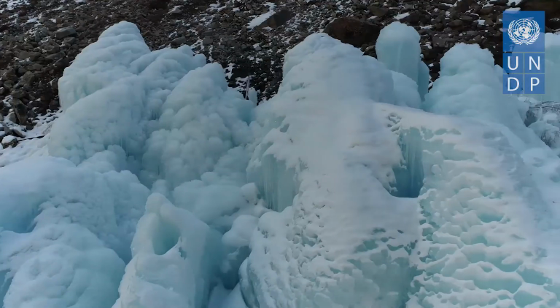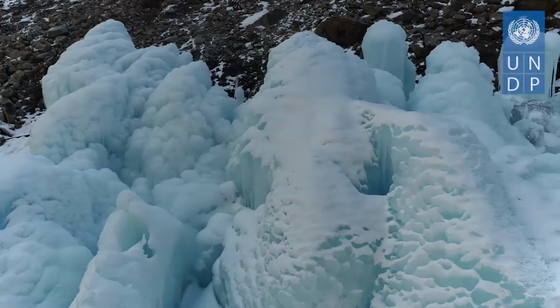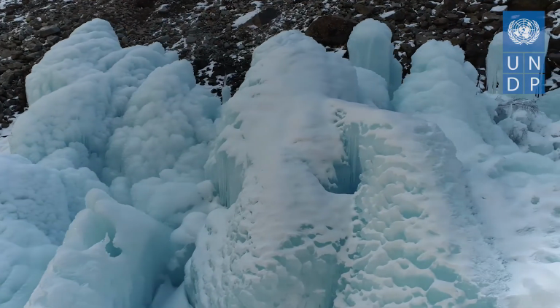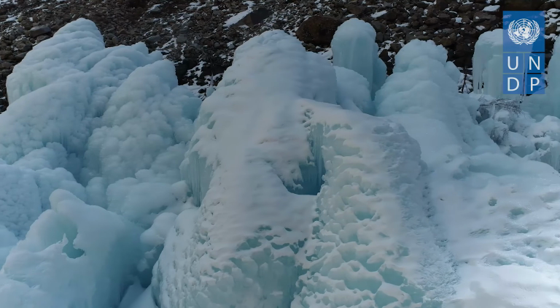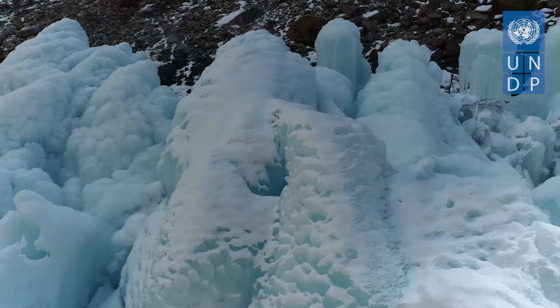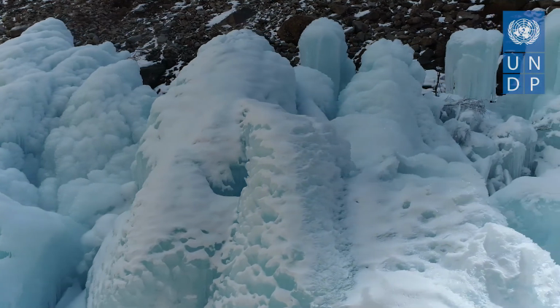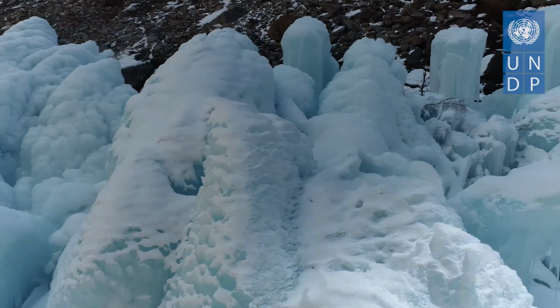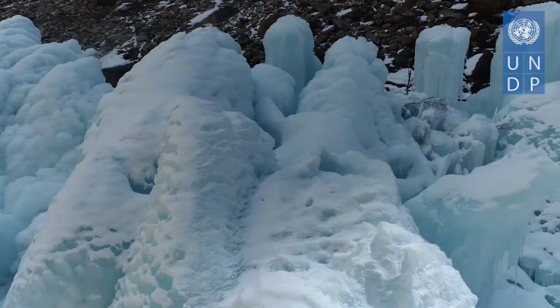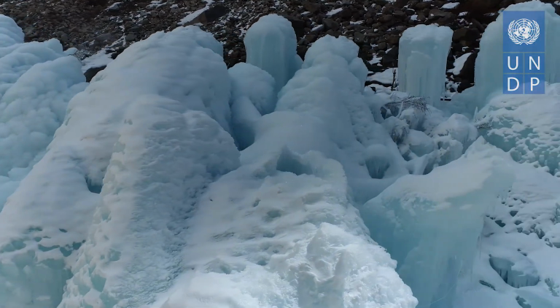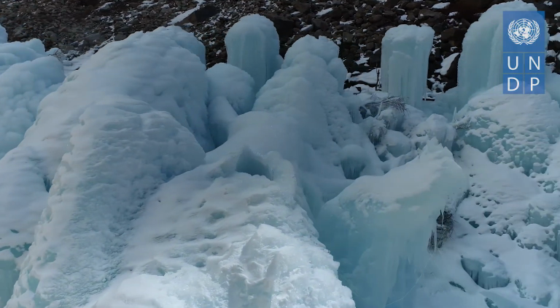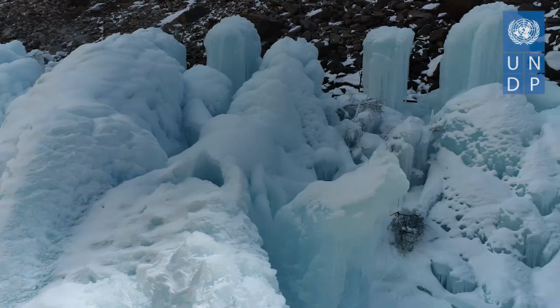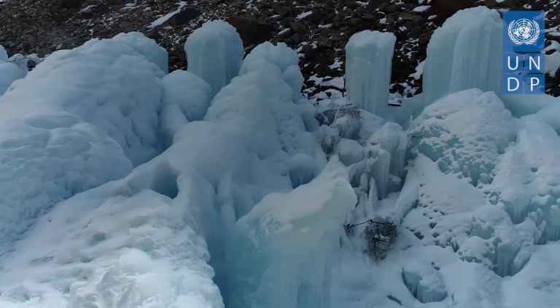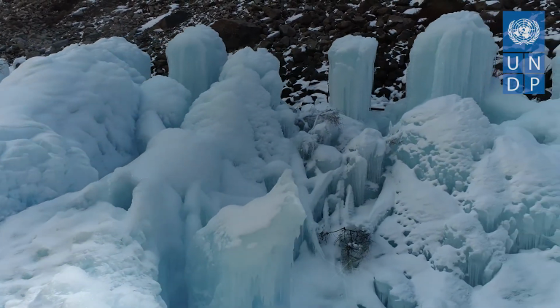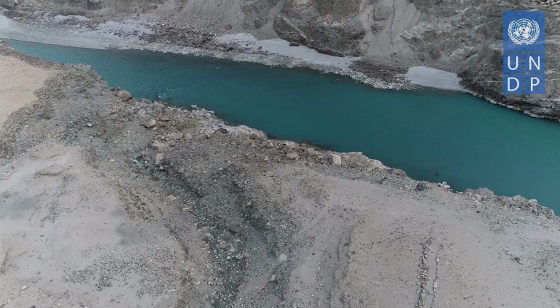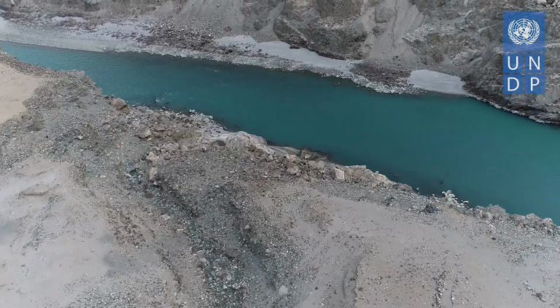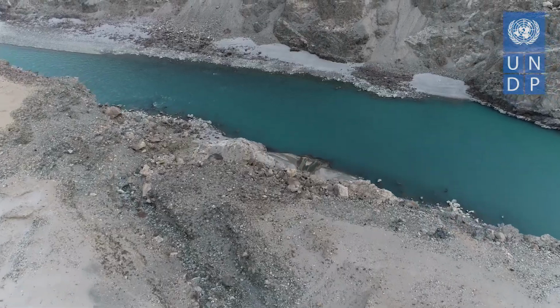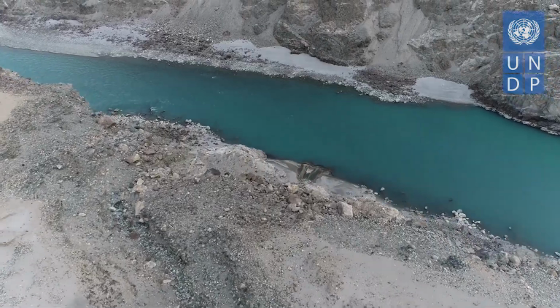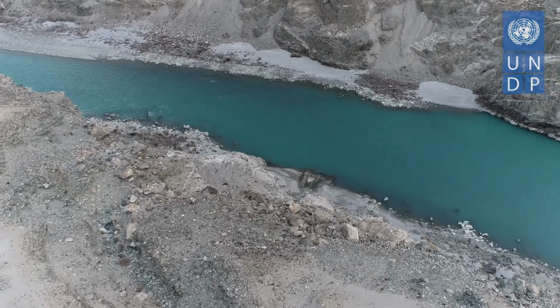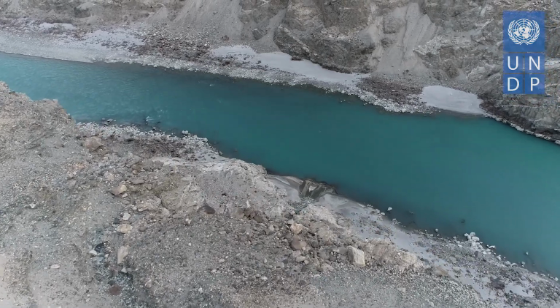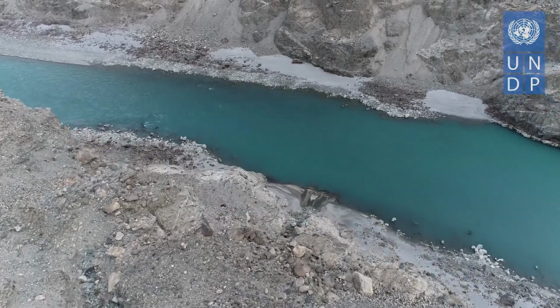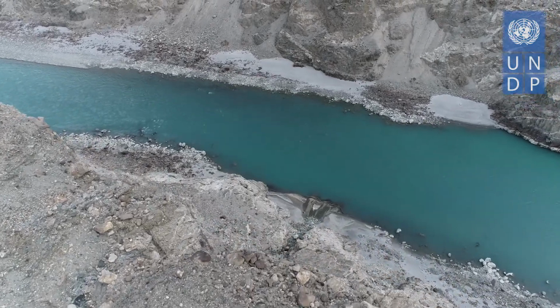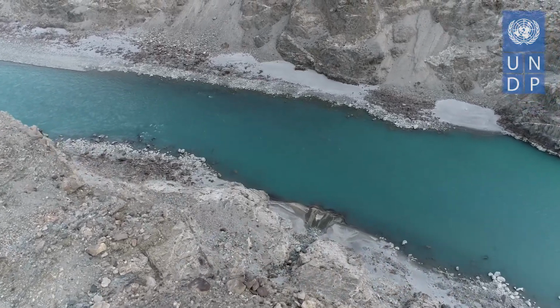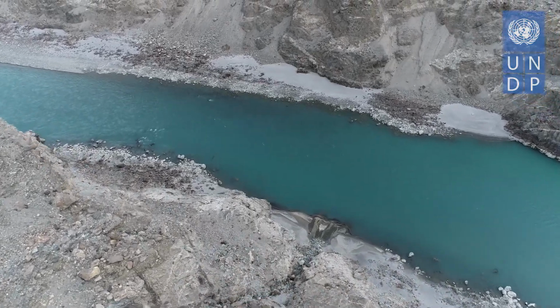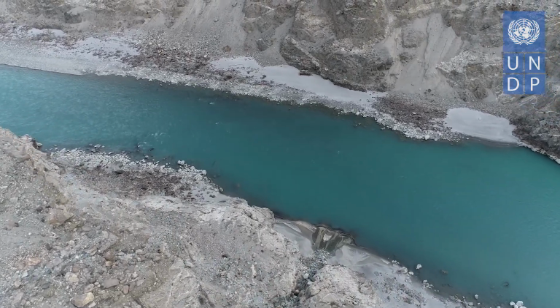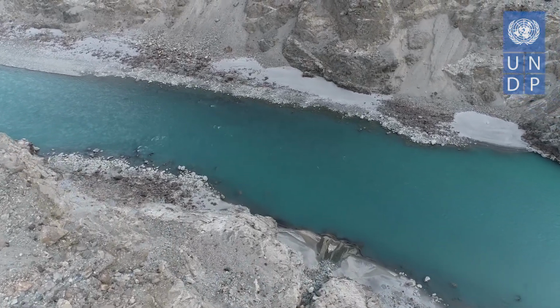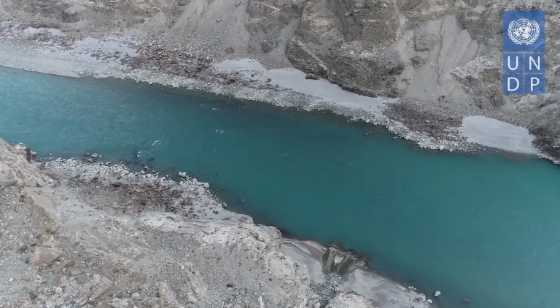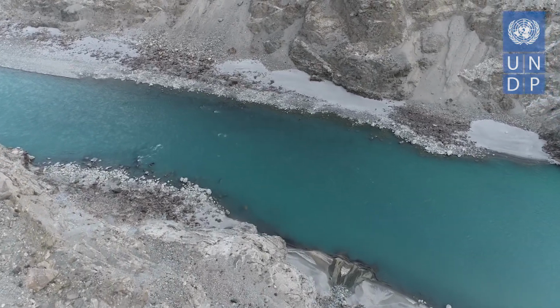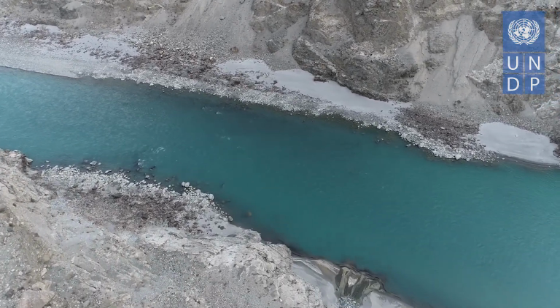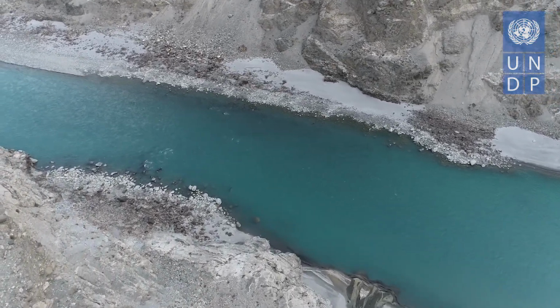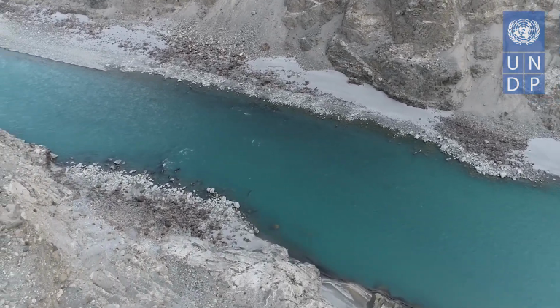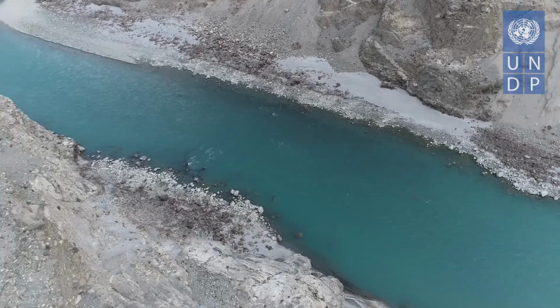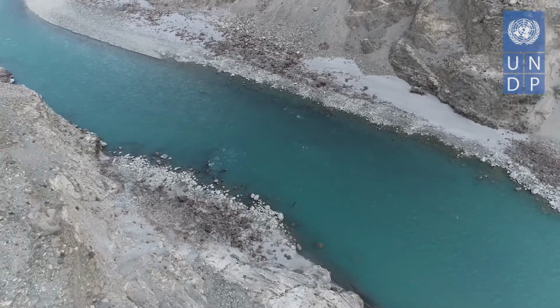These structures can achieve heights of 50 feet or more. With the change in season, the melt from these stupas results in increased water supply in early spring and summers, when water is scarce but required for agriculture.